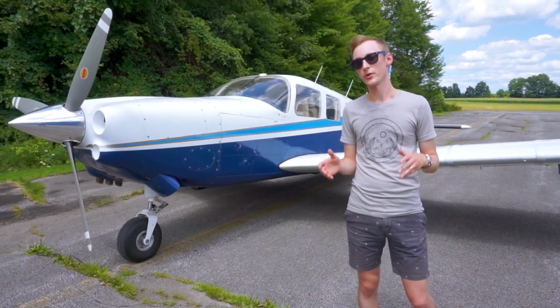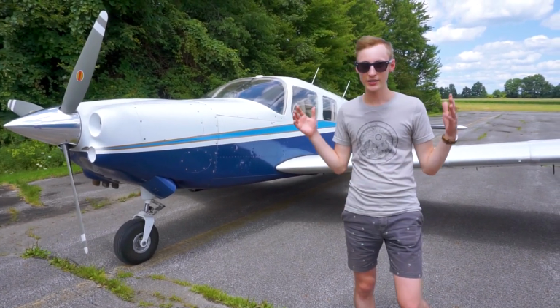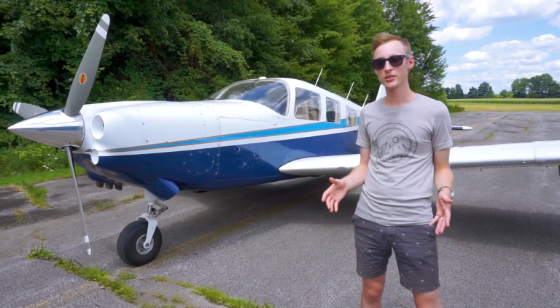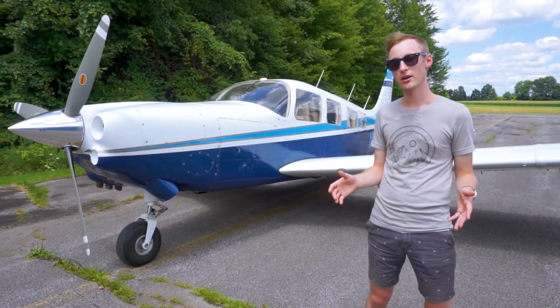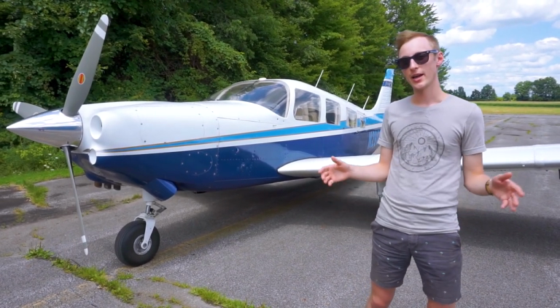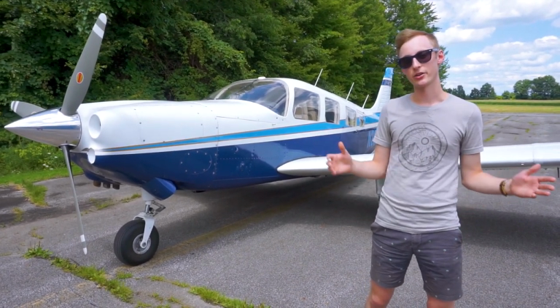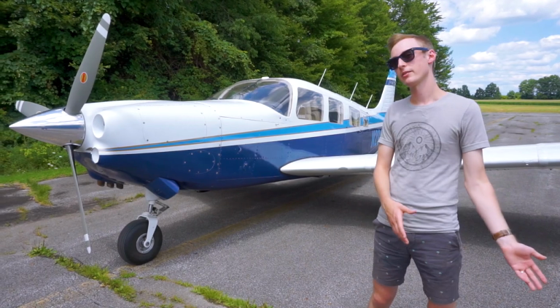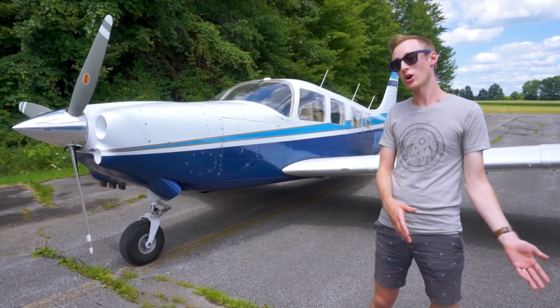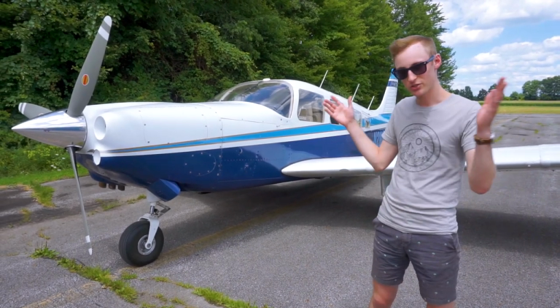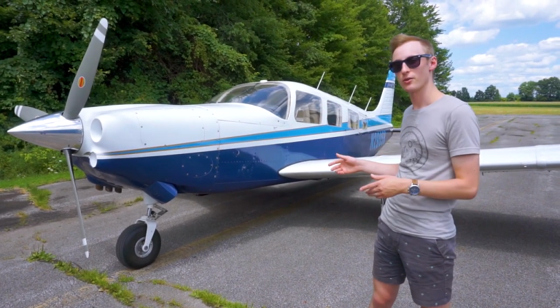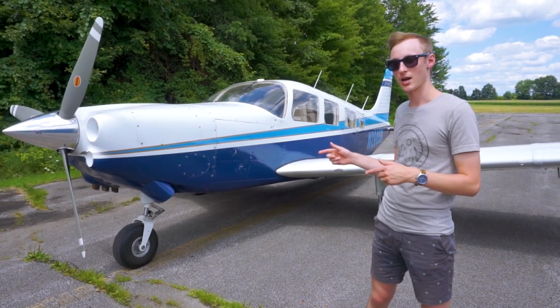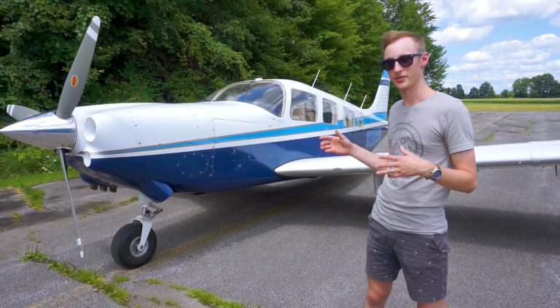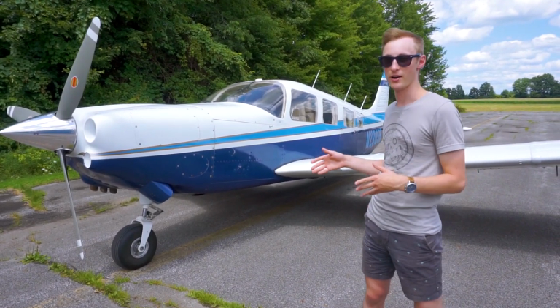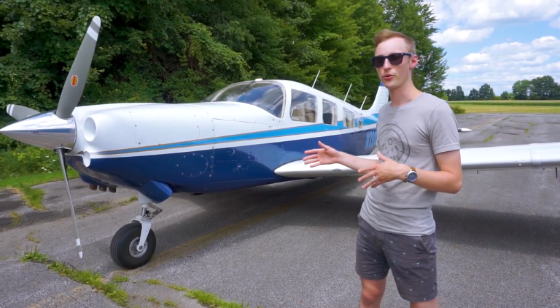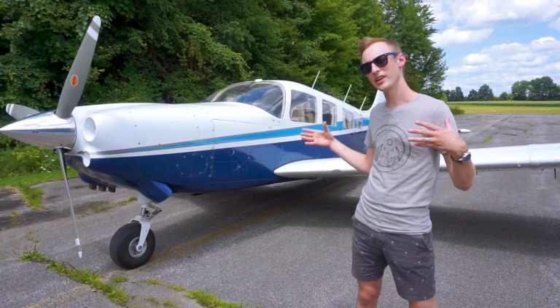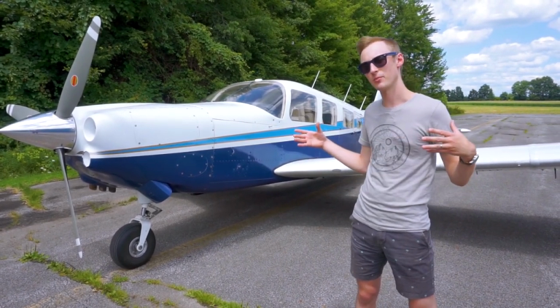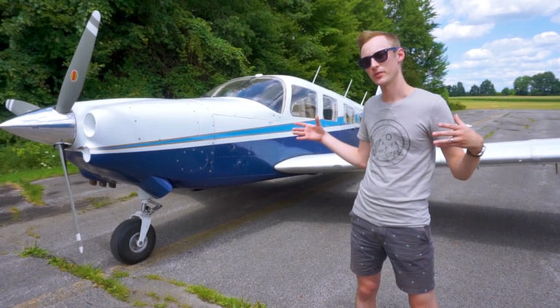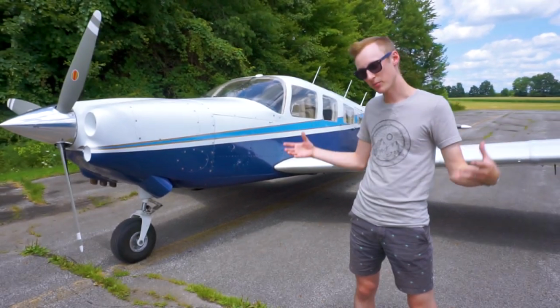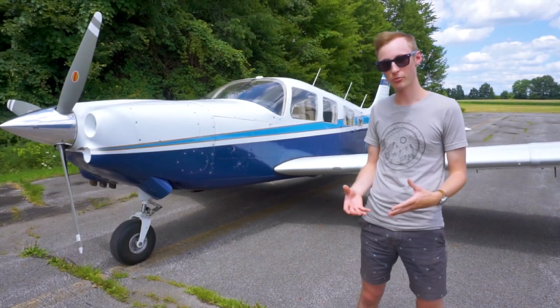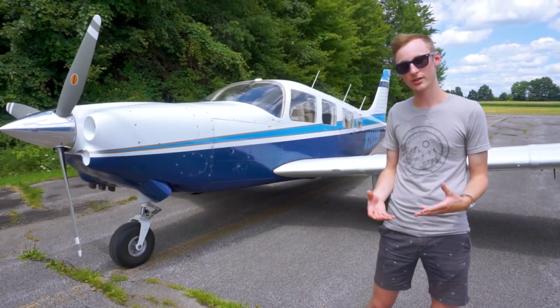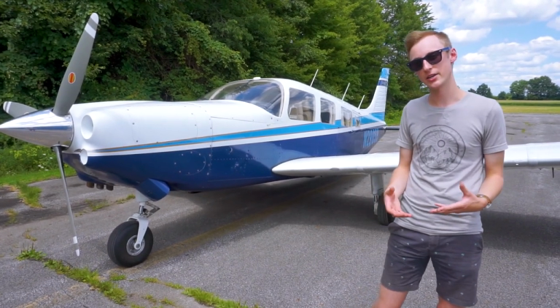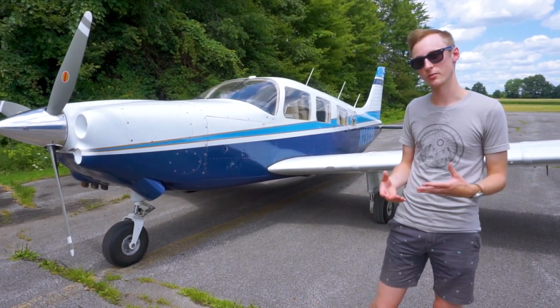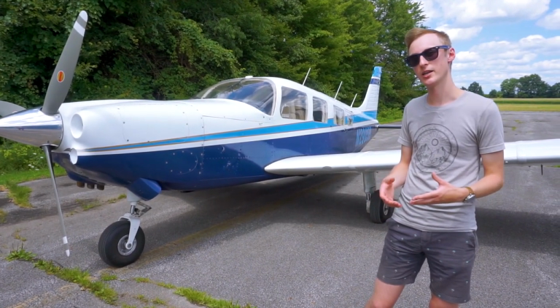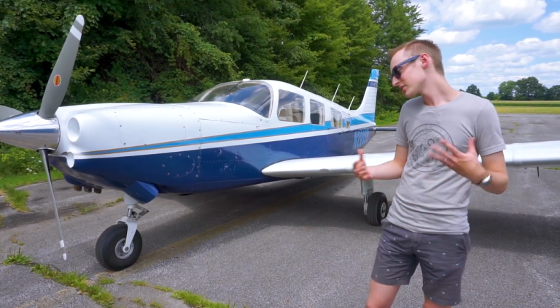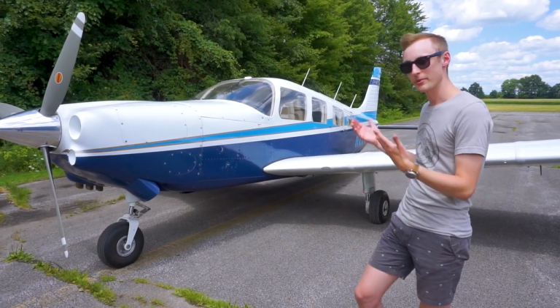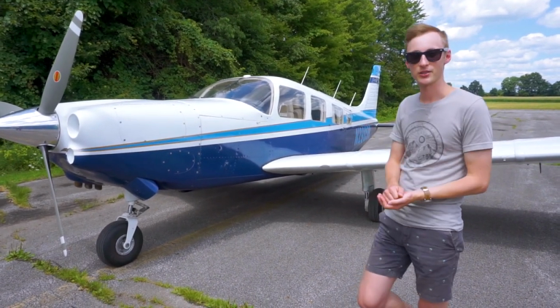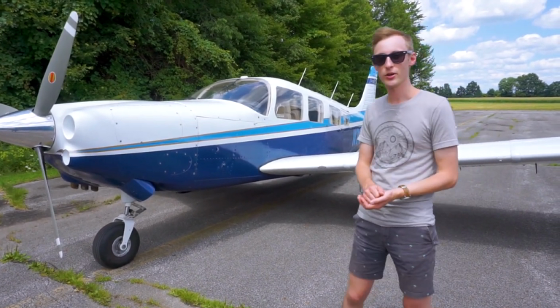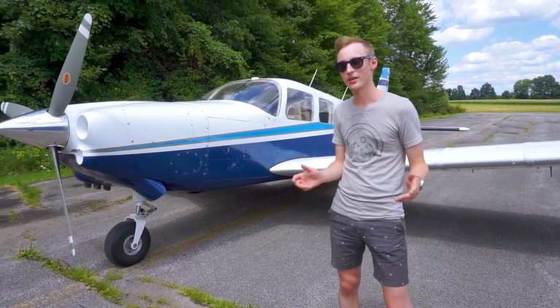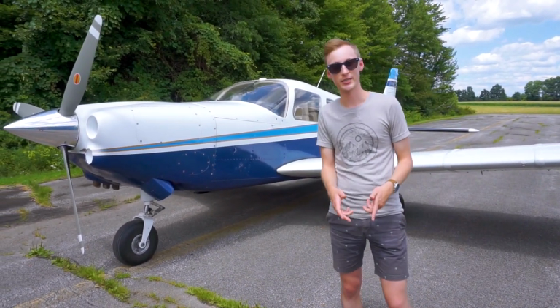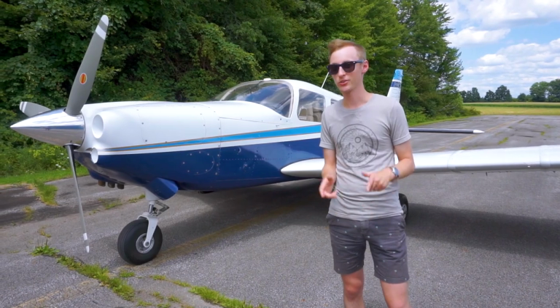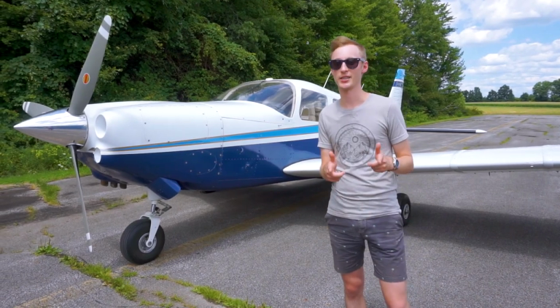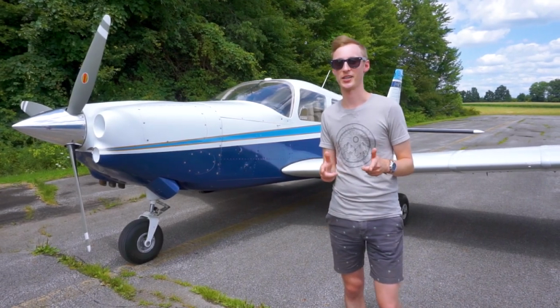We hope you guys enjoyed this video and are enjoying watching this journey we're going on with Zero Five Bravo. We hope it can bring you into the aviation community and that you get some enjoyment out of it. Have a great day and we'll see you in the next video.